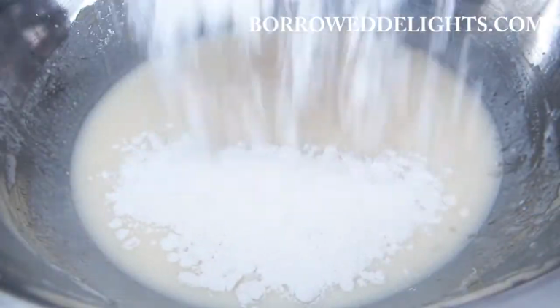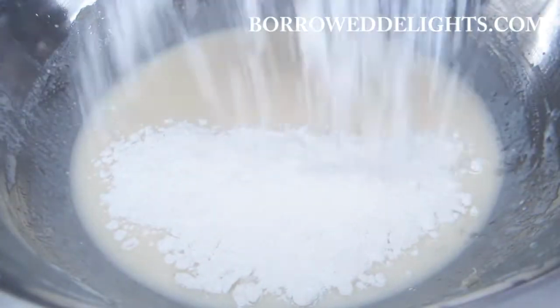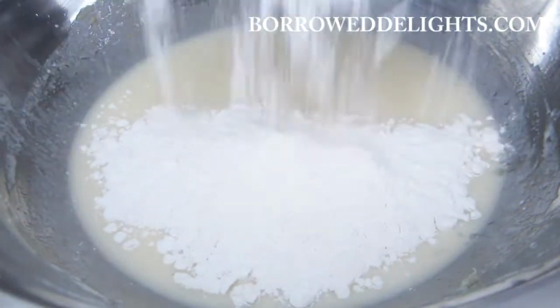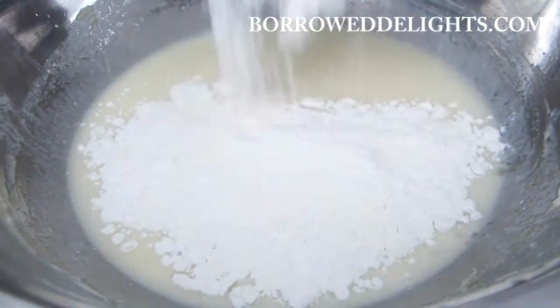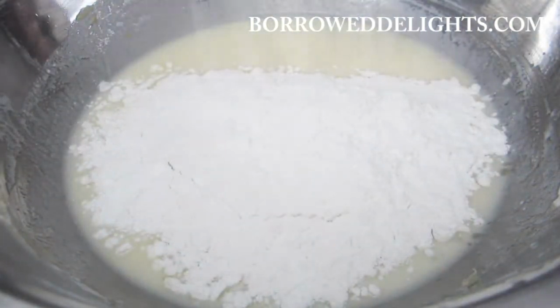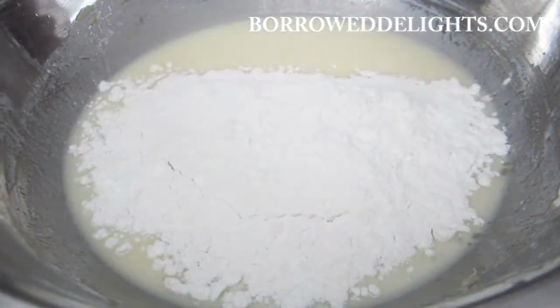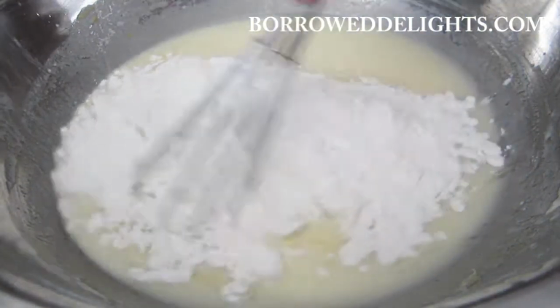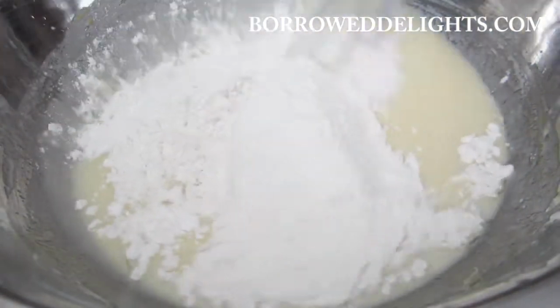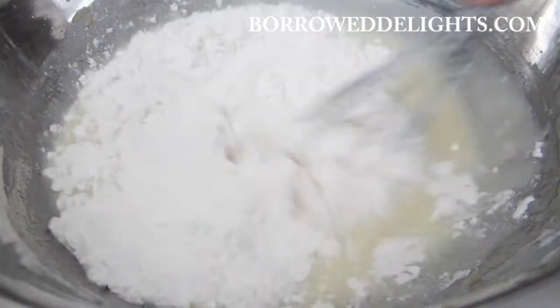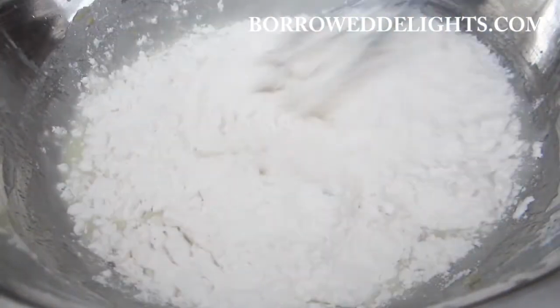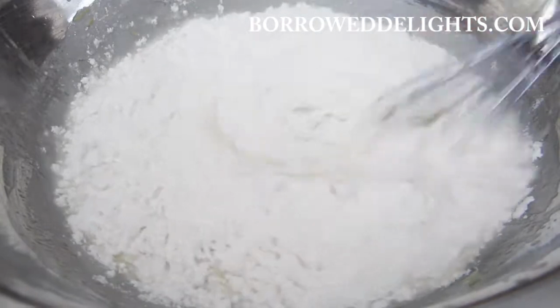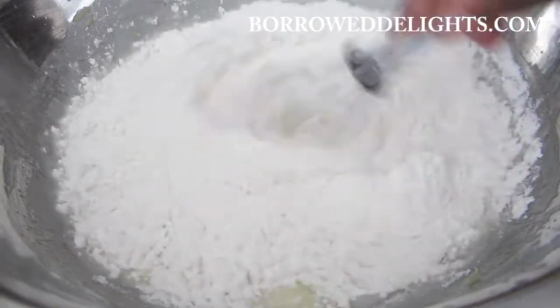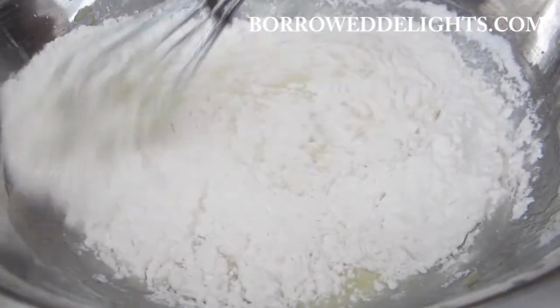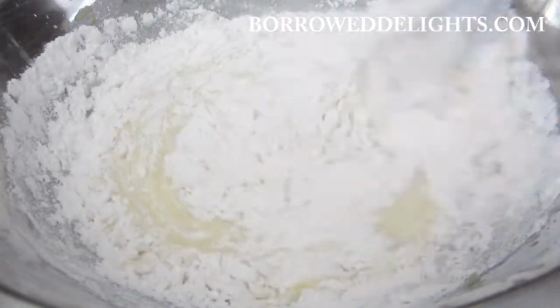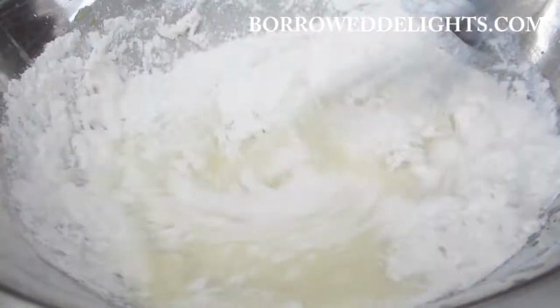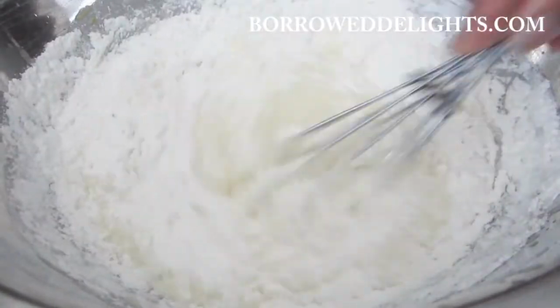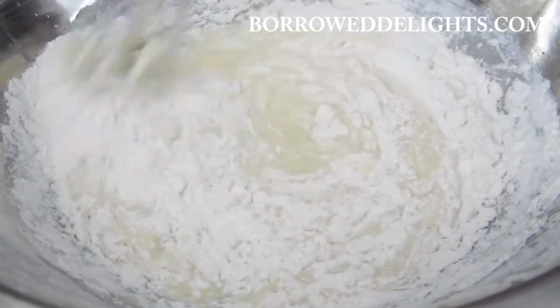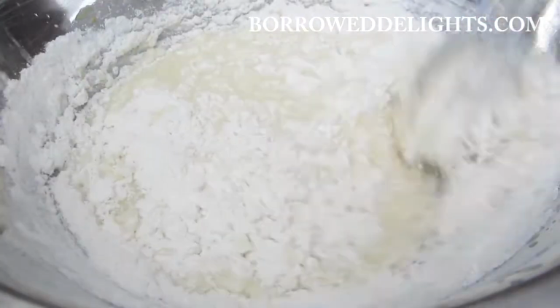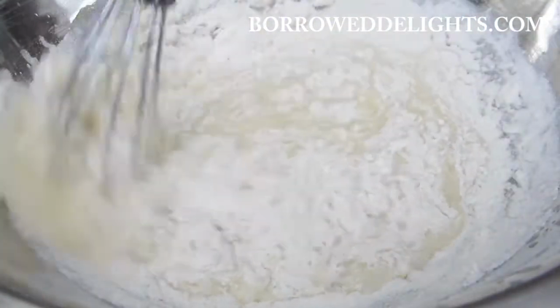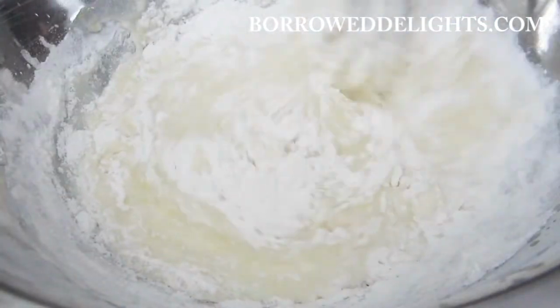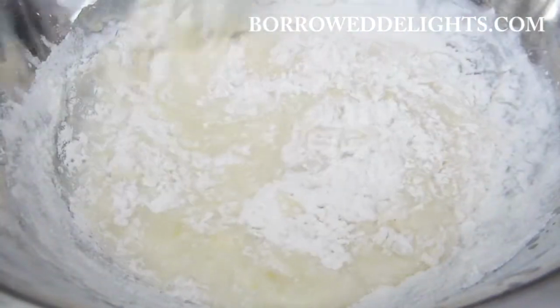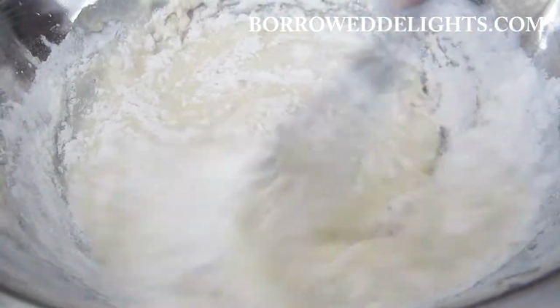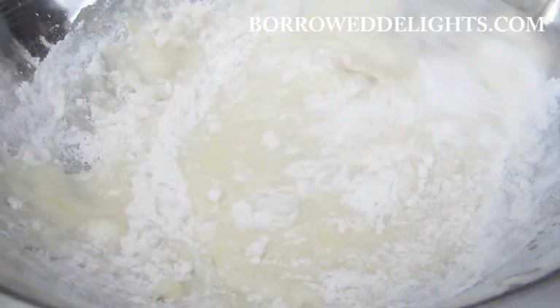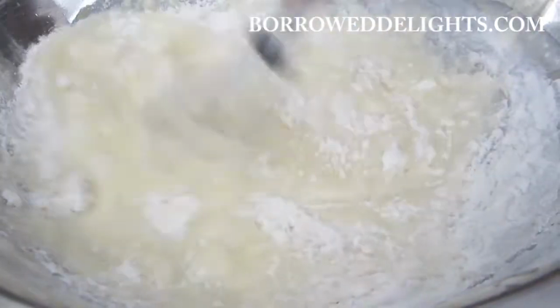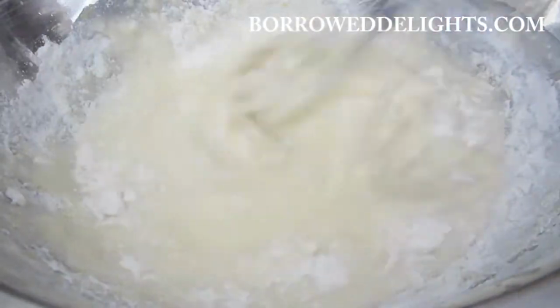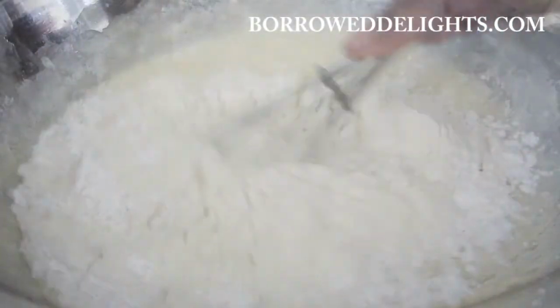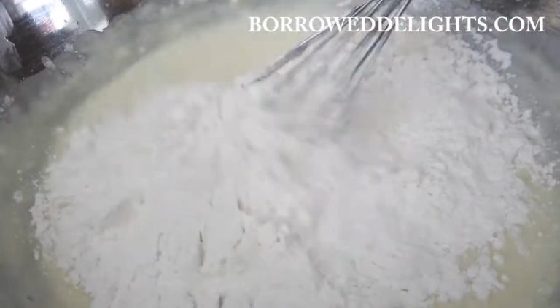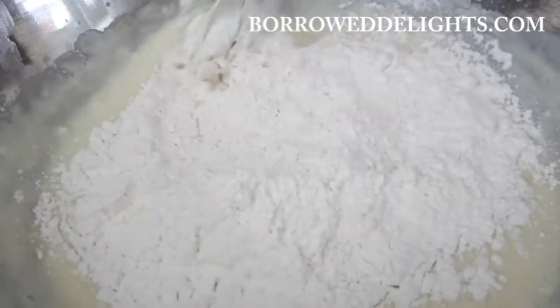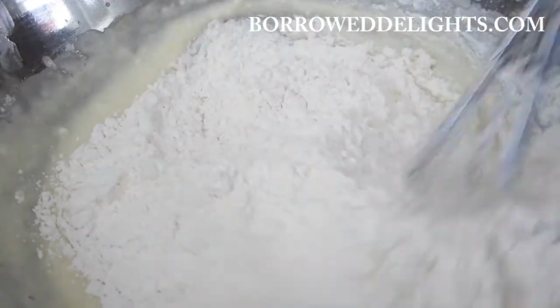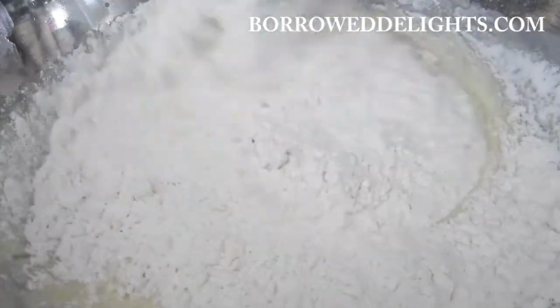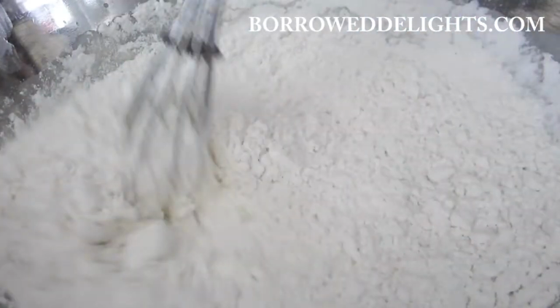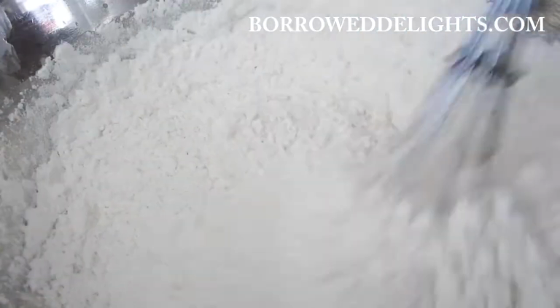I'm now going to start combining my dry ingredients with my wet ingredients. I've added half of my flour mixture to my wet ingredients and I'm going to stir that until just combined. Then I'm going to add the remaining flour mixture and stir that in.